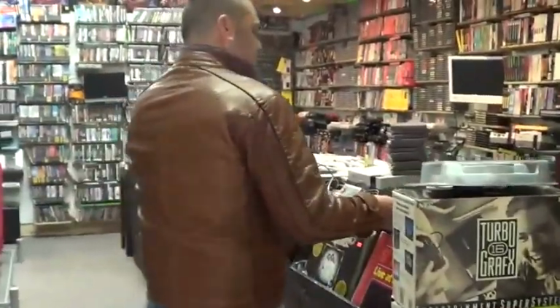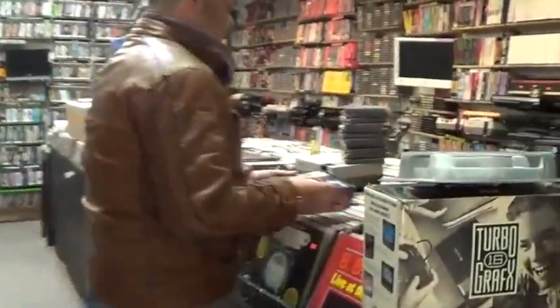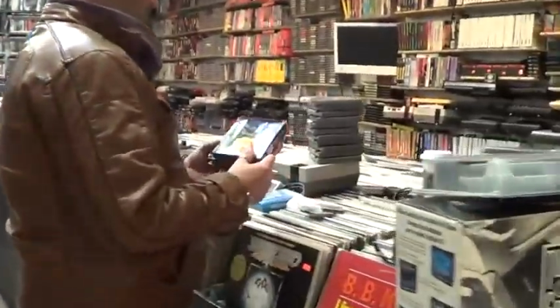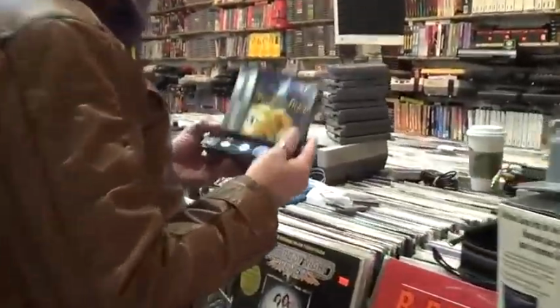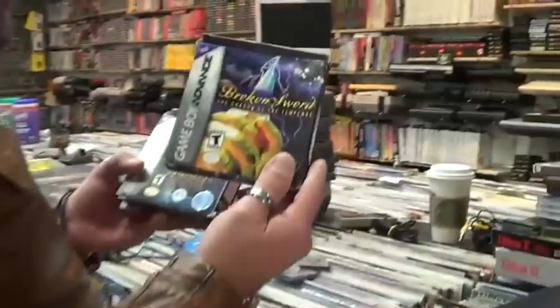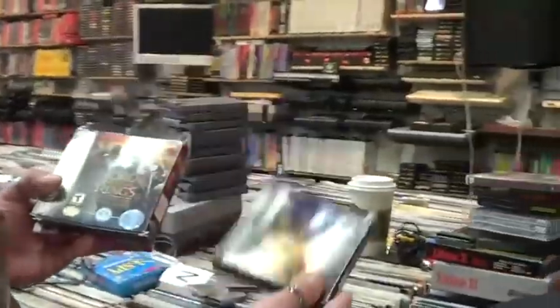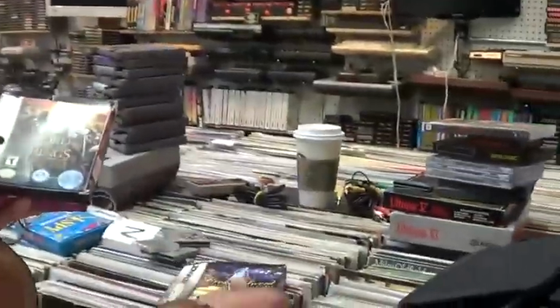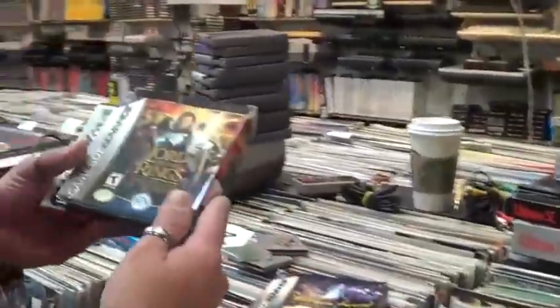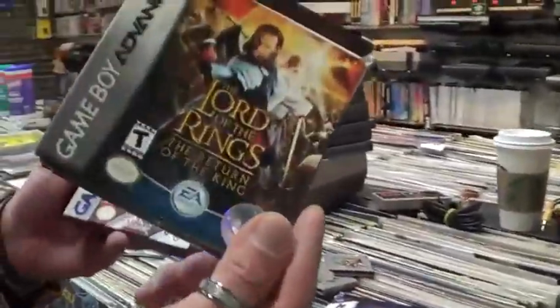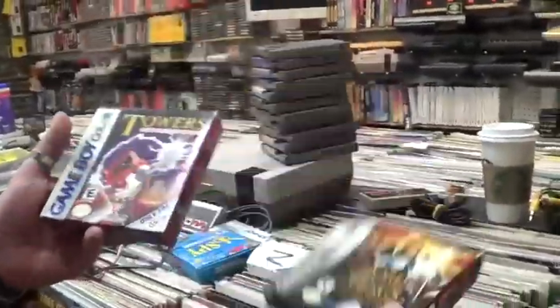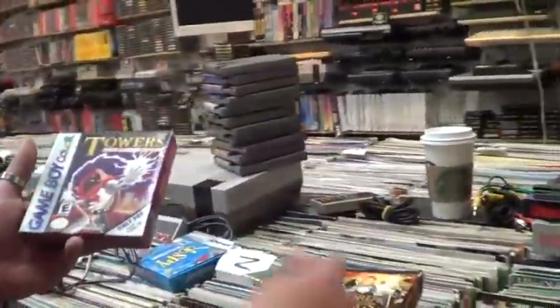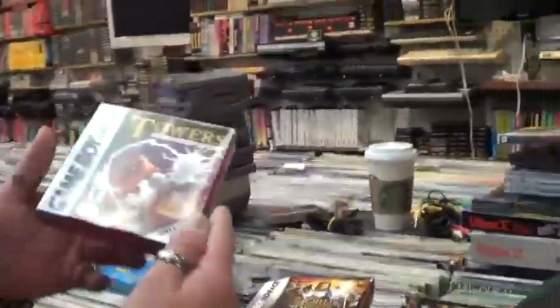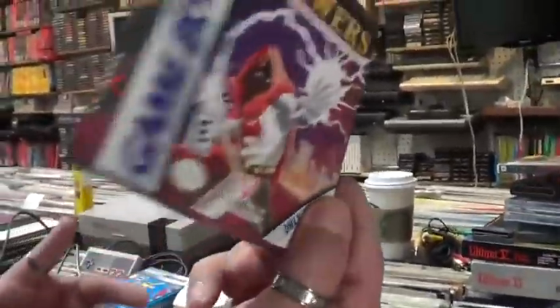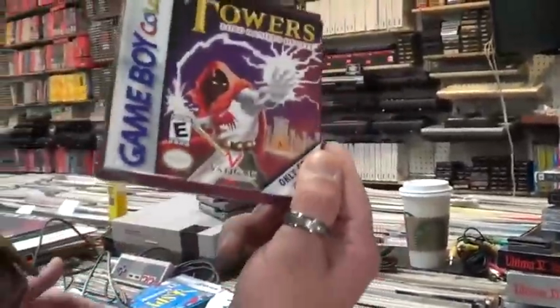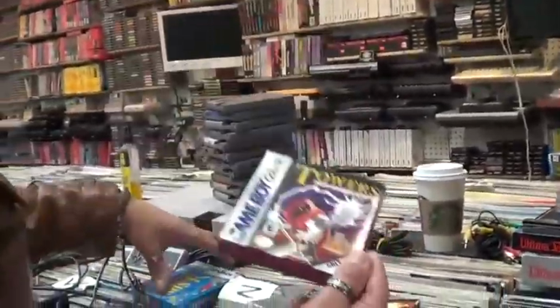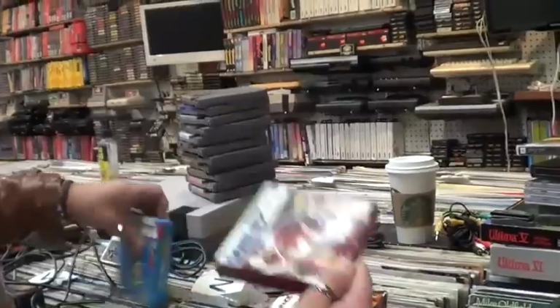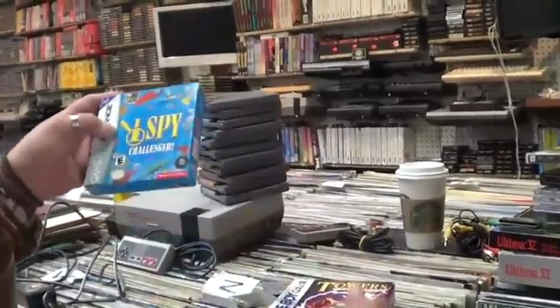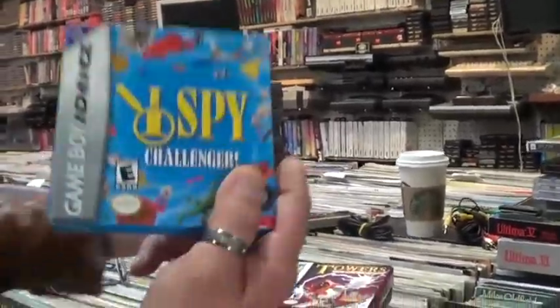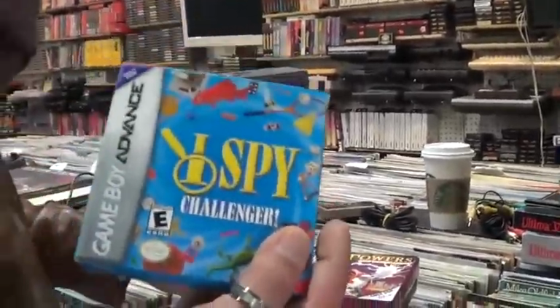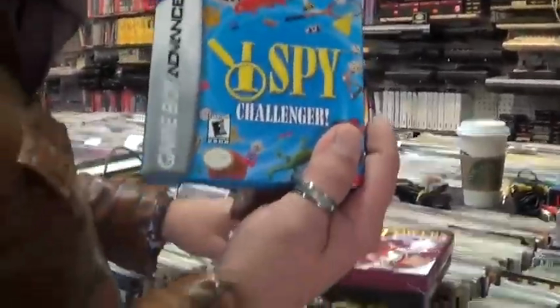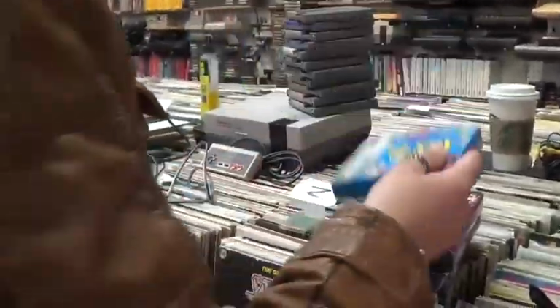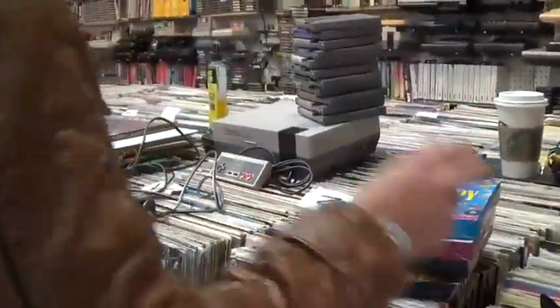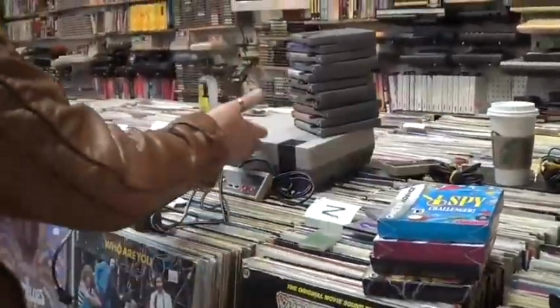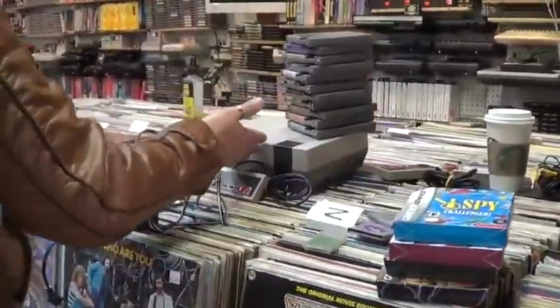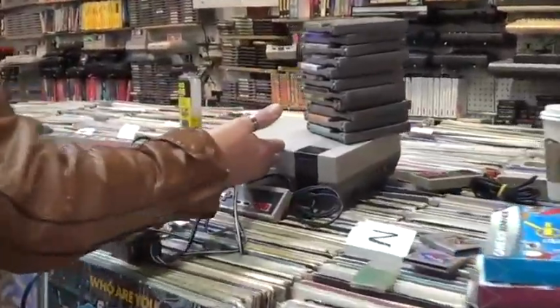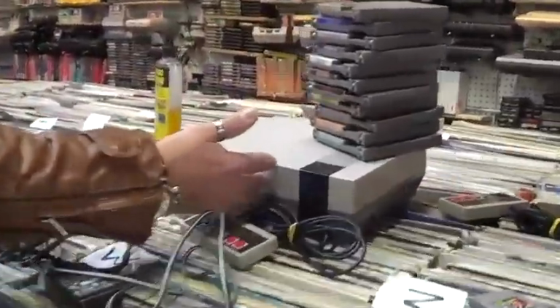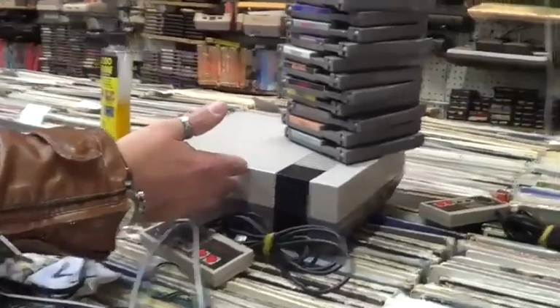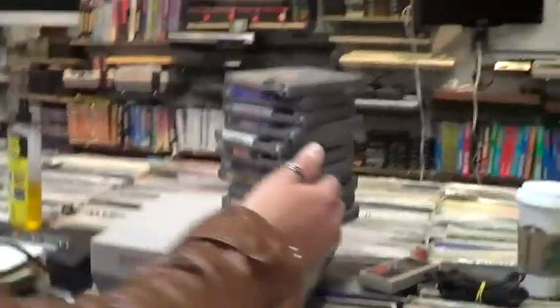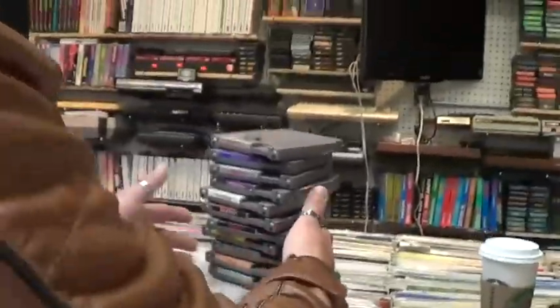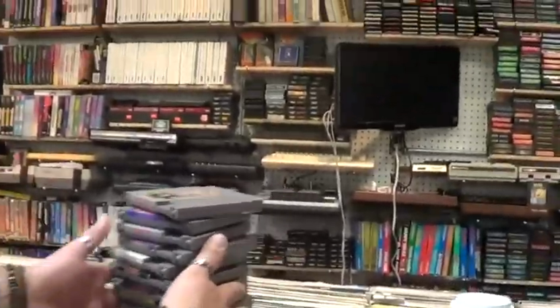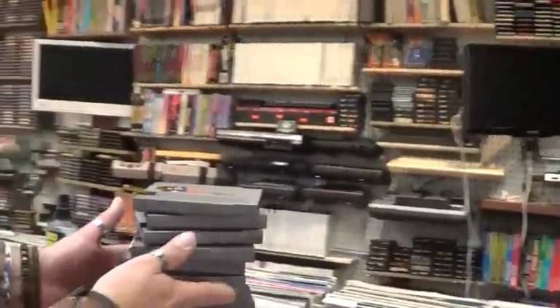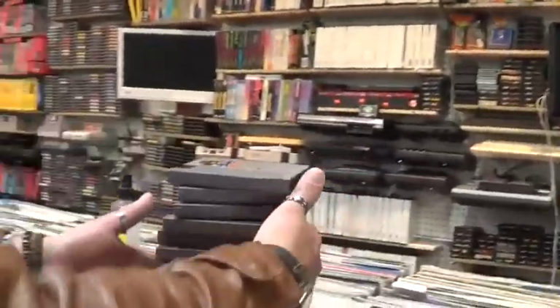We've got Broken Sword on the Game Boy Advance, Lord of the Rings: Towers, Dungeon Crawler, I Spy.